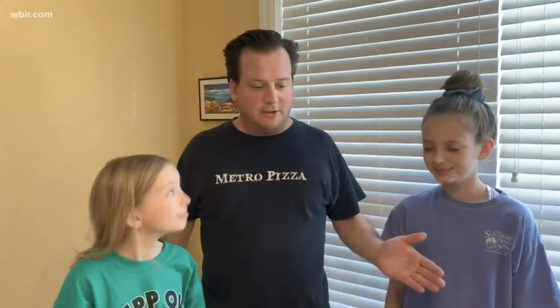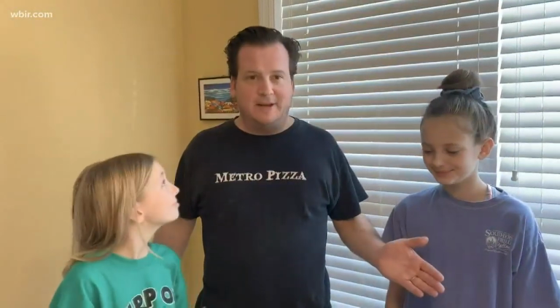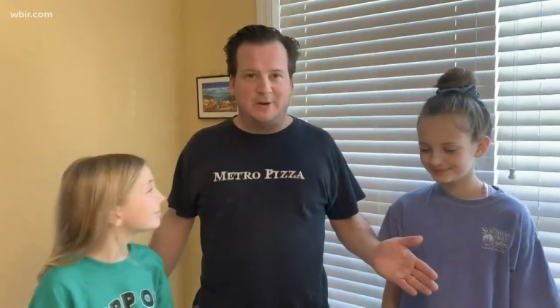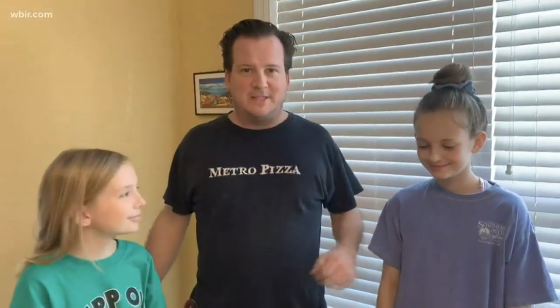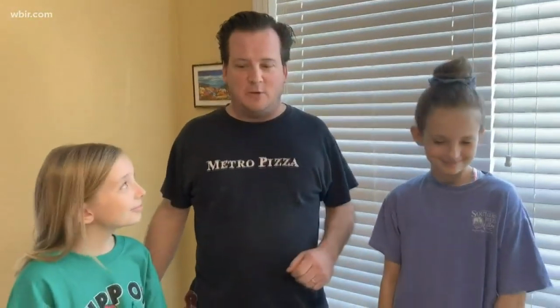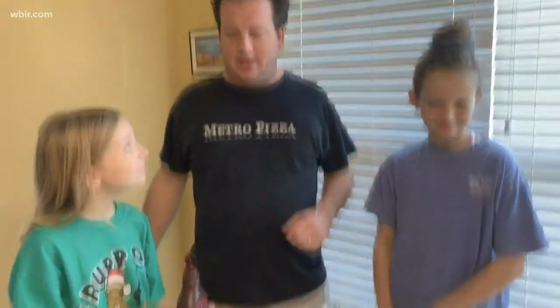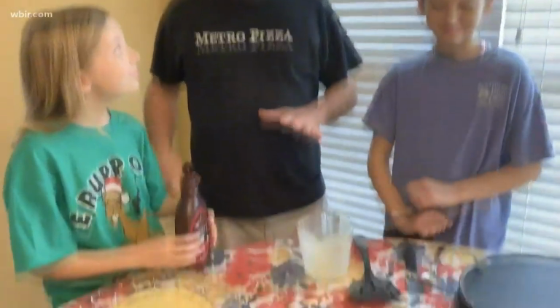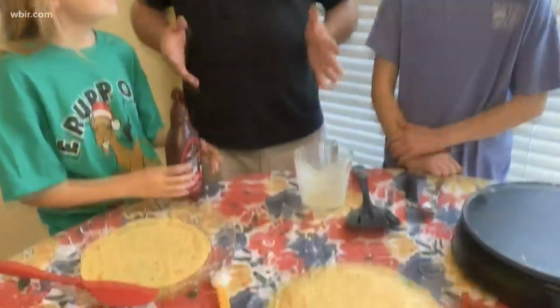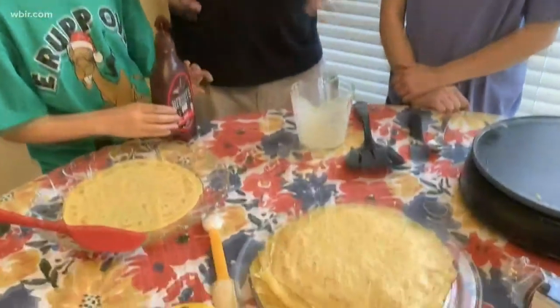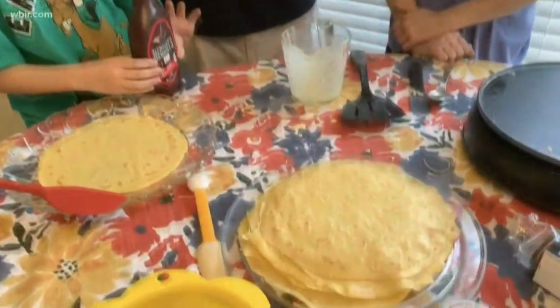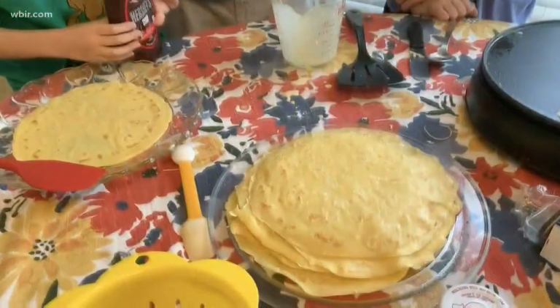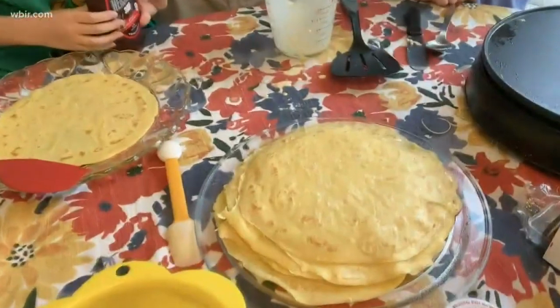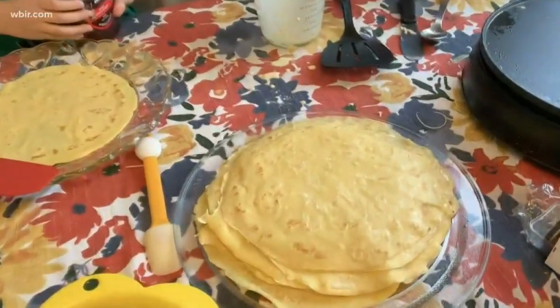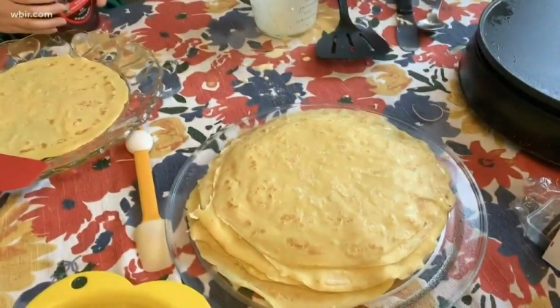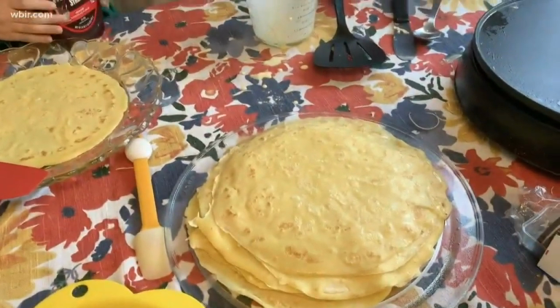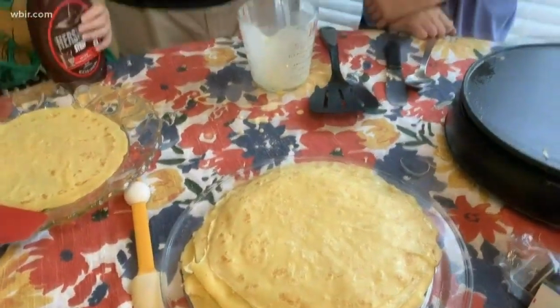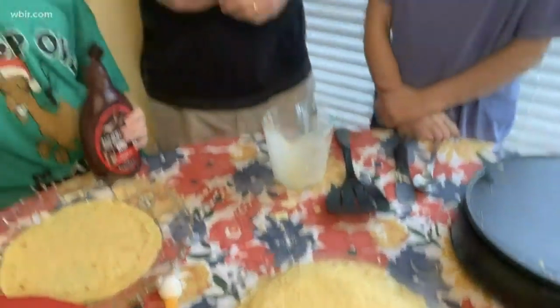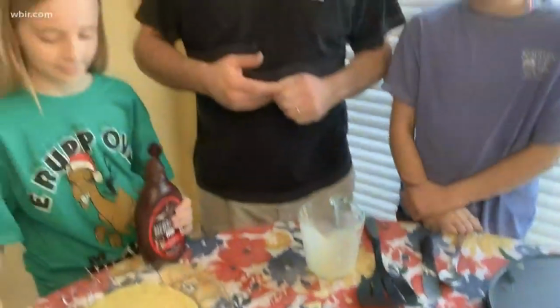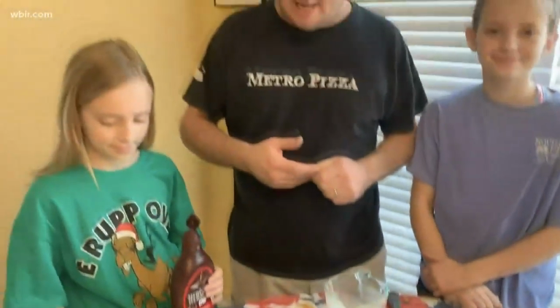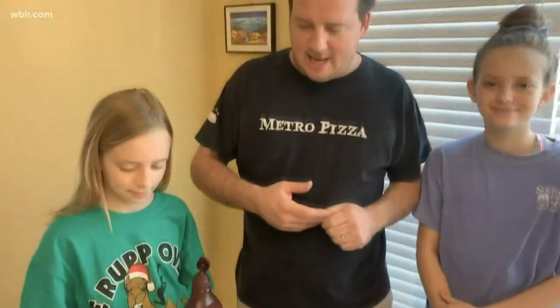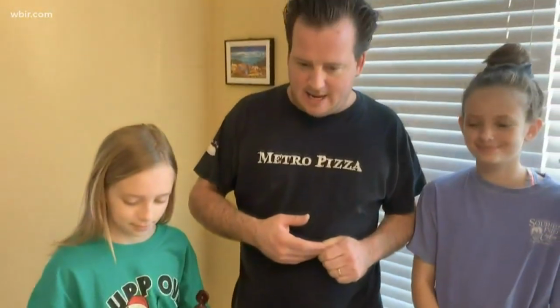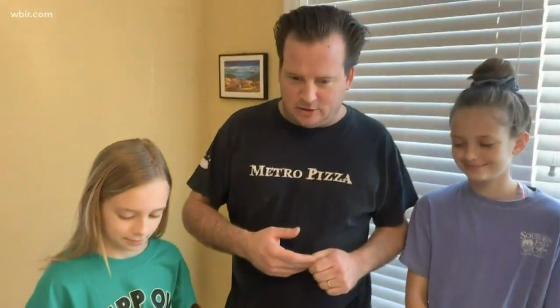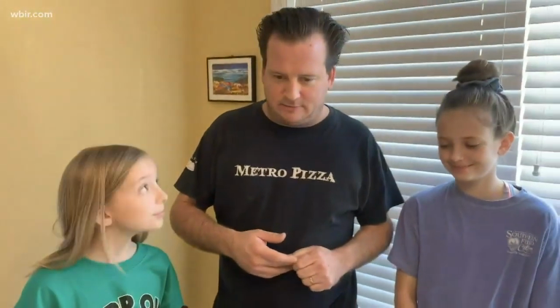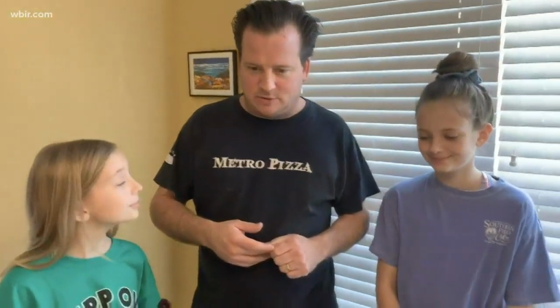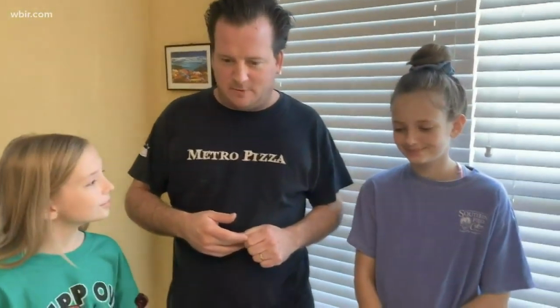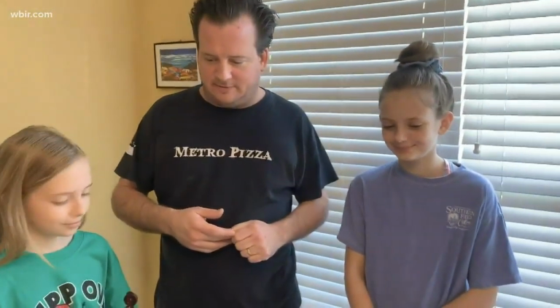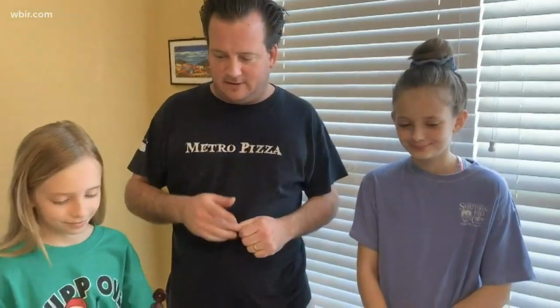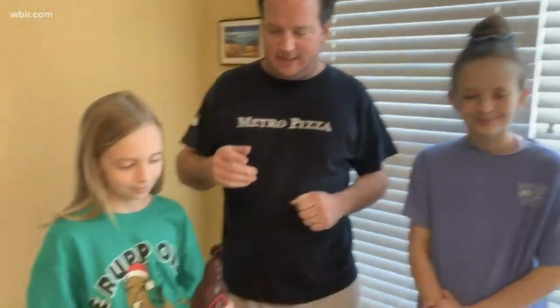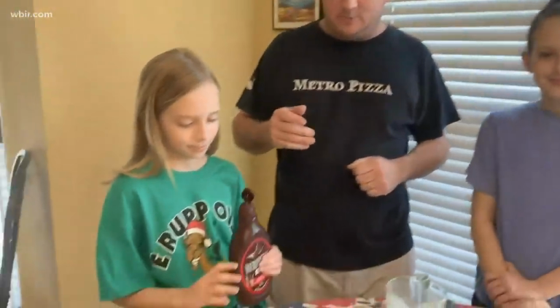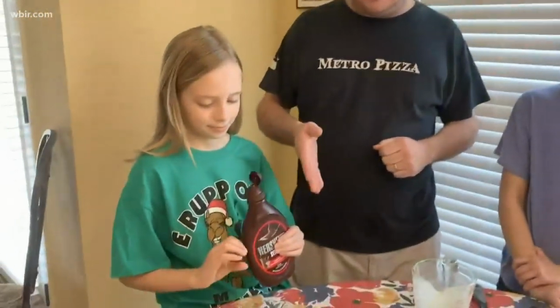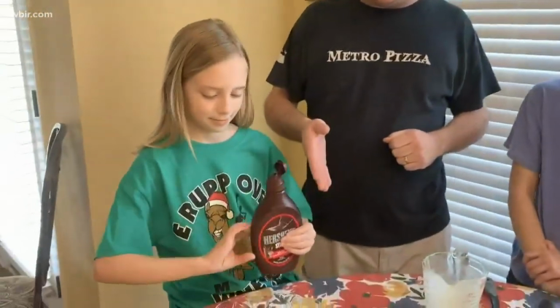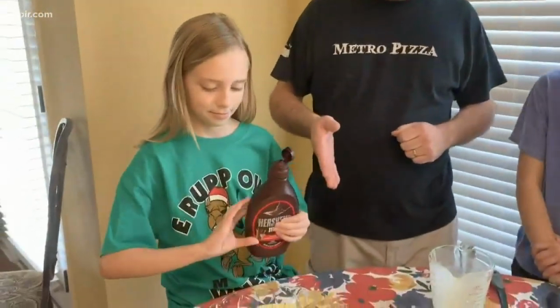We're all done making the crepes. It makes about nine or ten crepes if you make them about this size. The girls have chosen what they want to fill, and so we're going to start stacking.